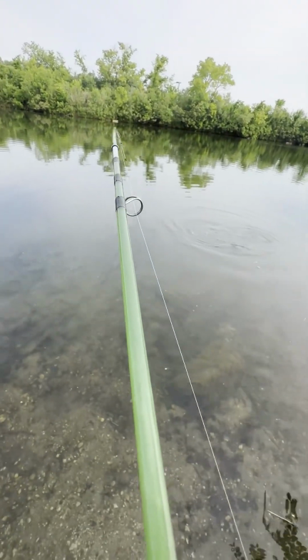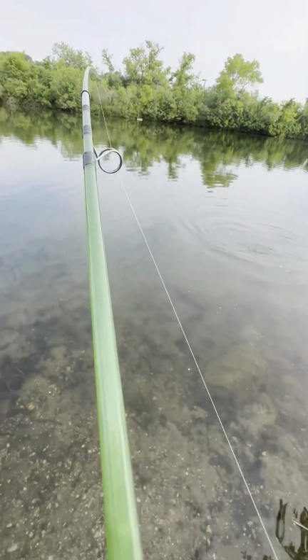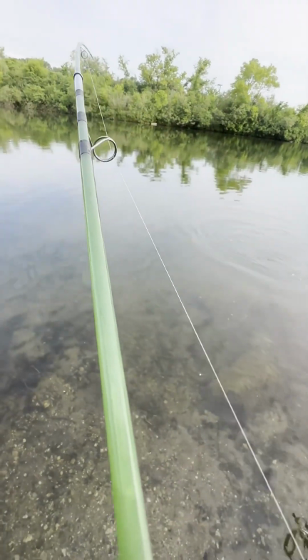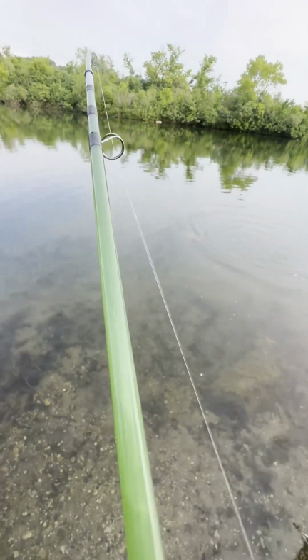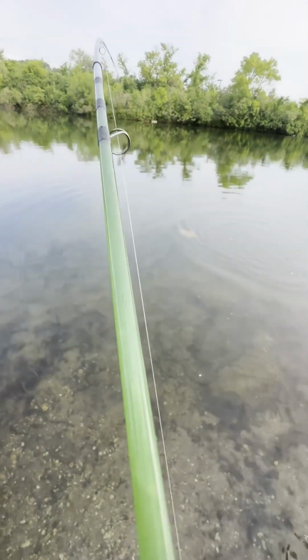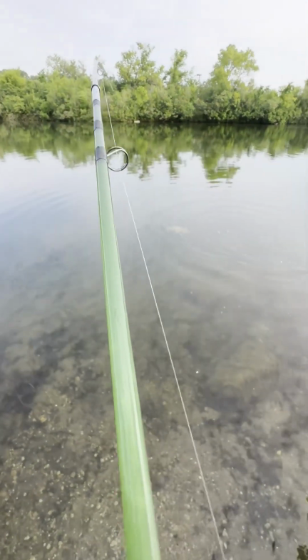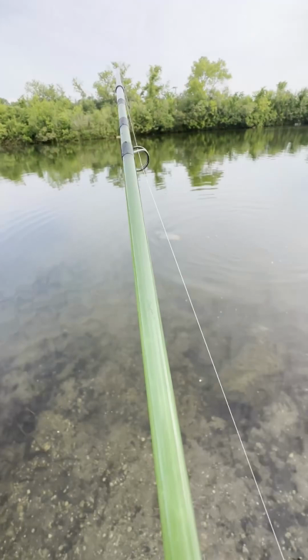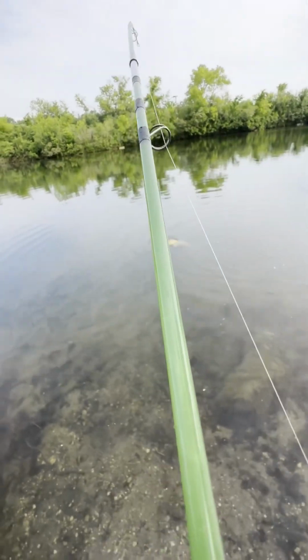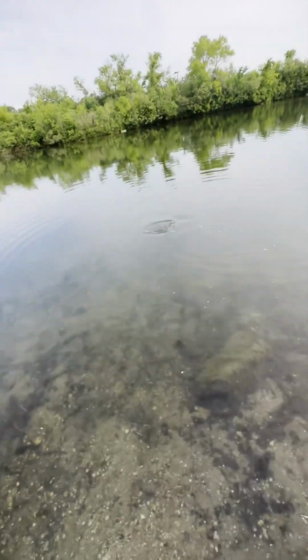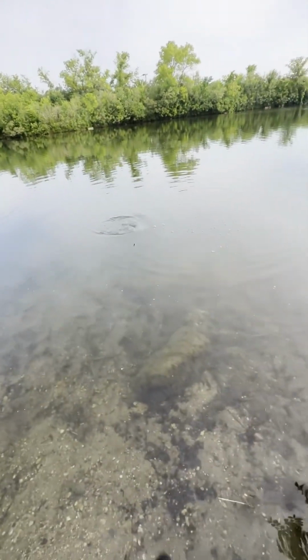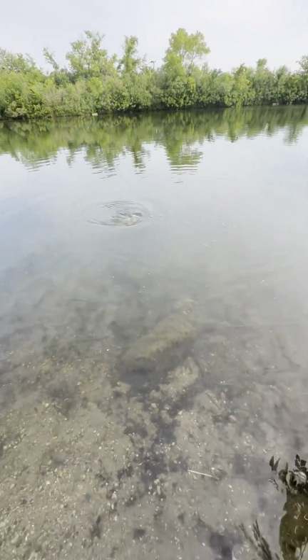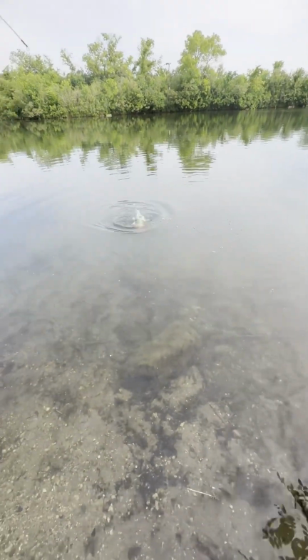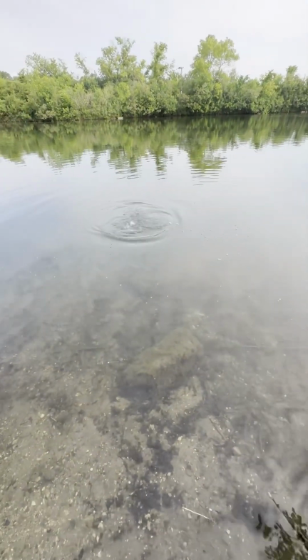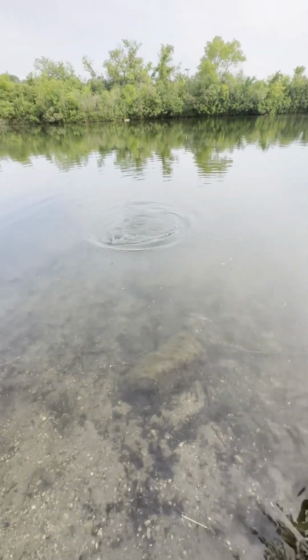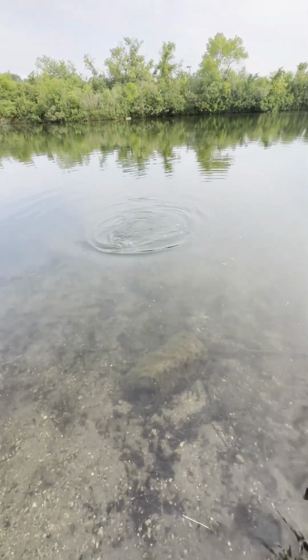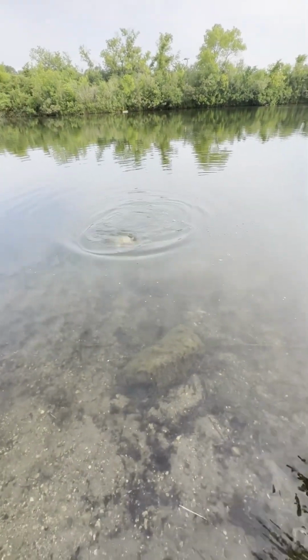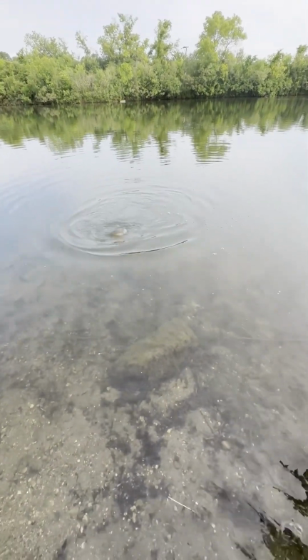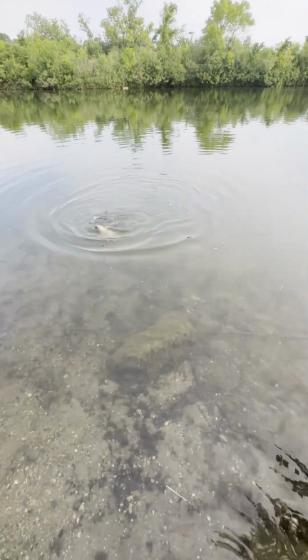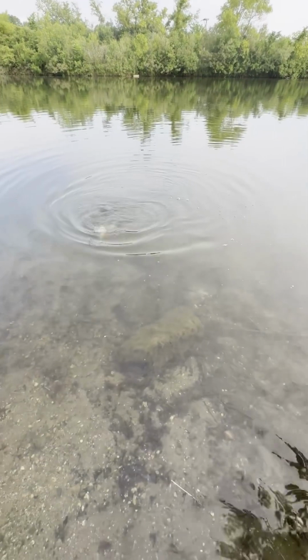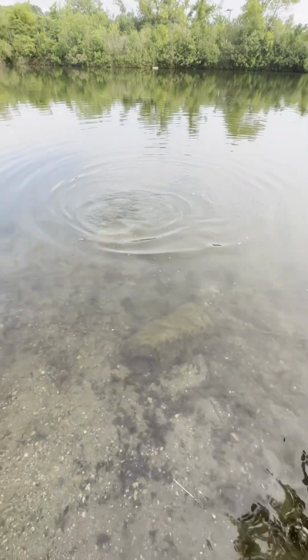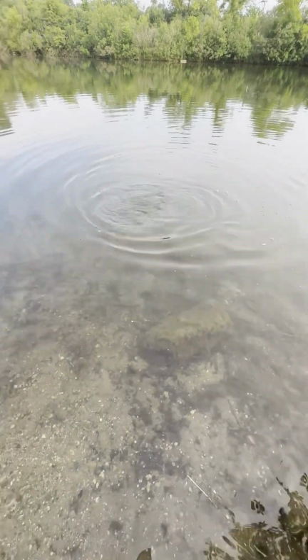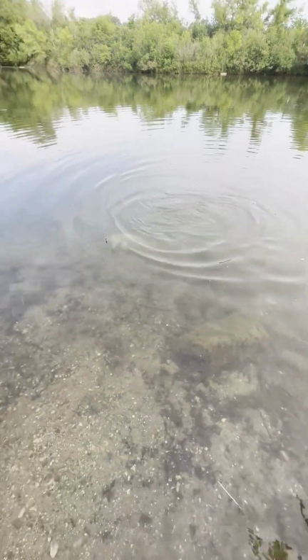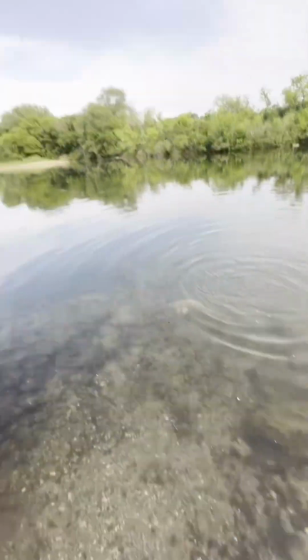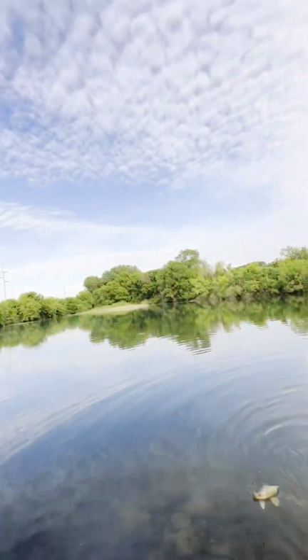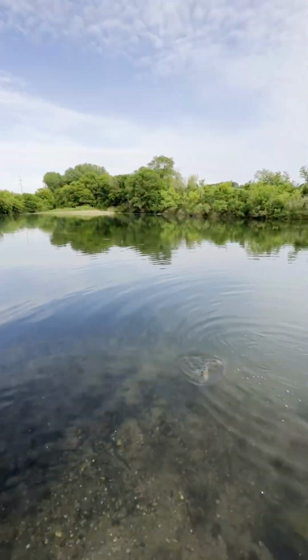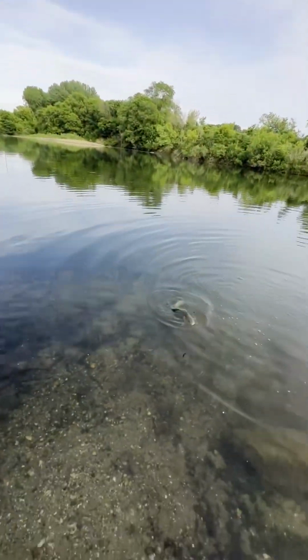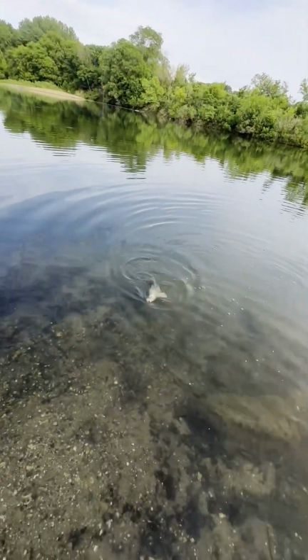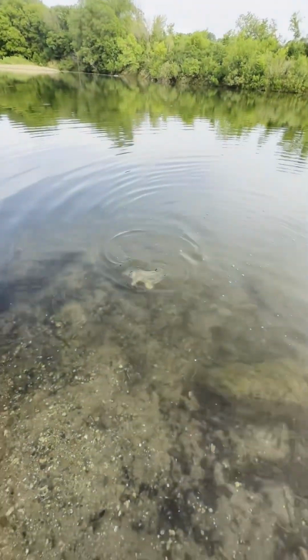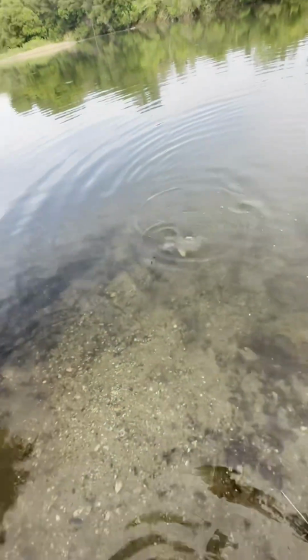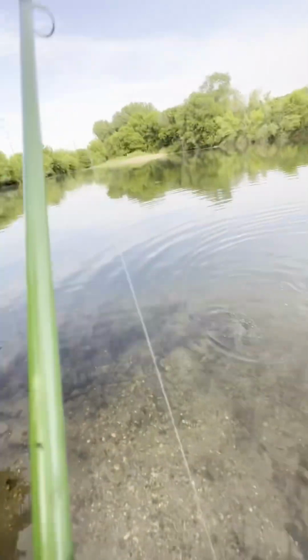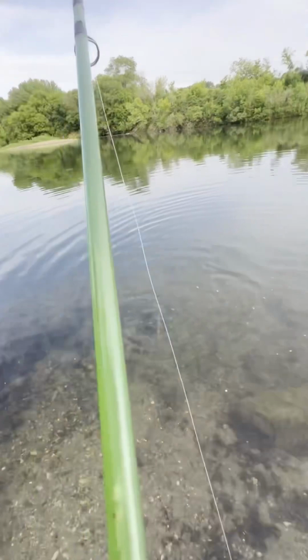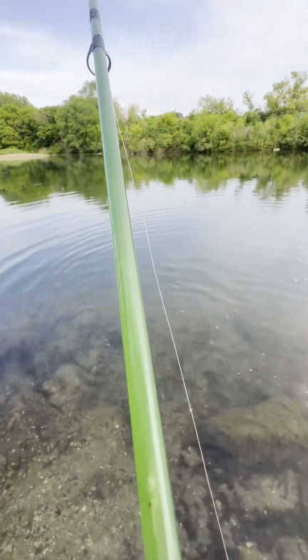Green Hornet works beautifully! Oh yeah, get some! There we go — this is what it's all about, people. It's the fight that matters the most, not the fish you're going to eat.